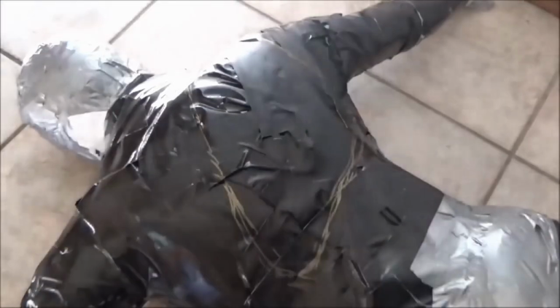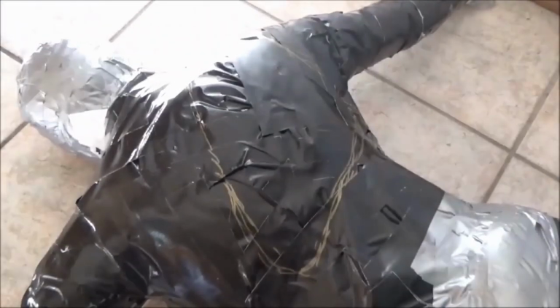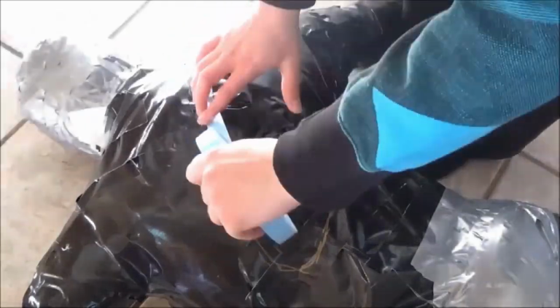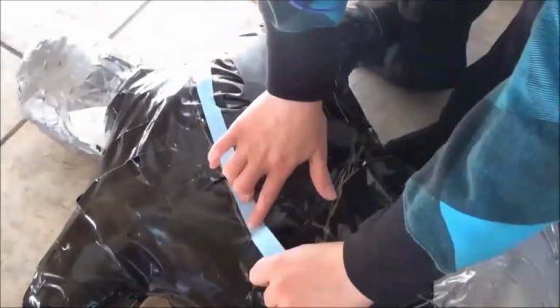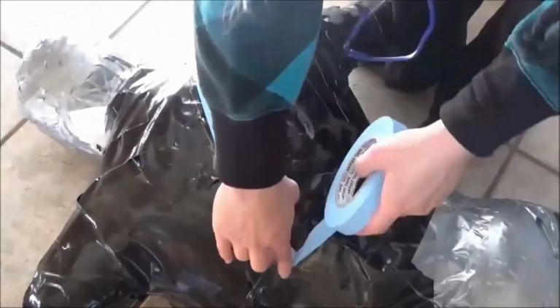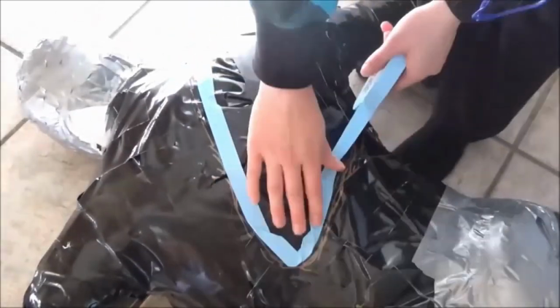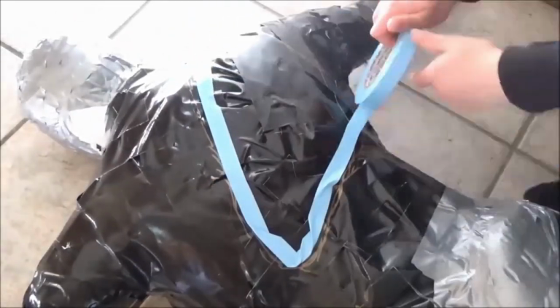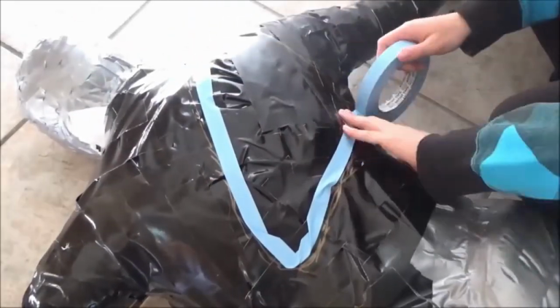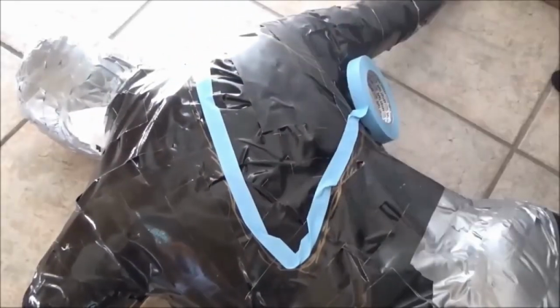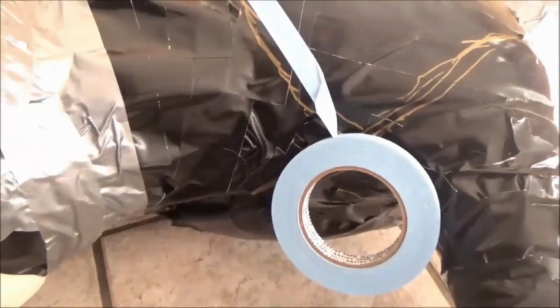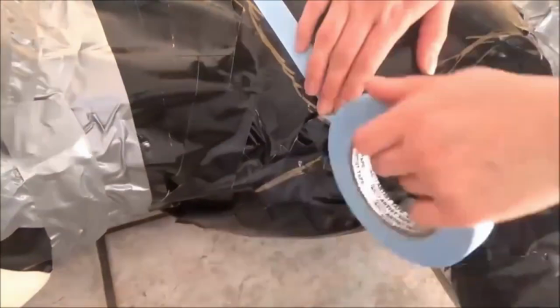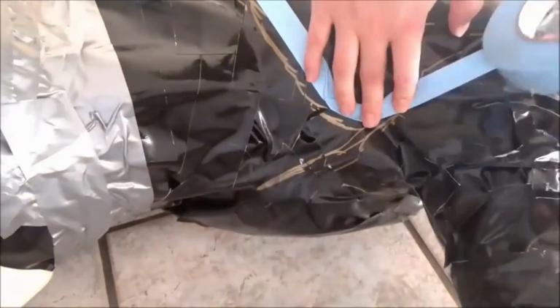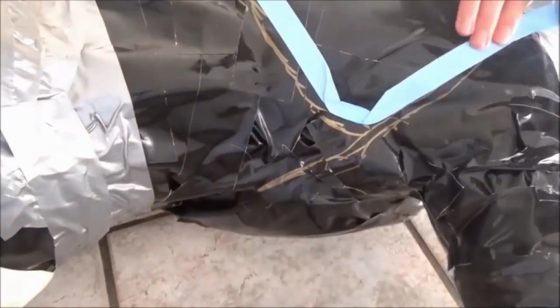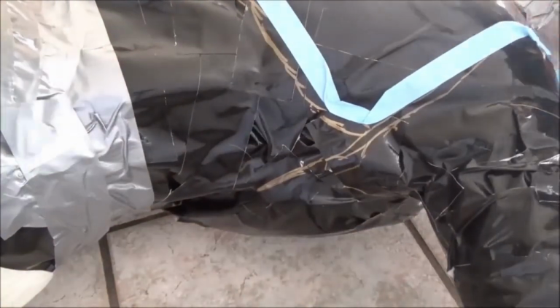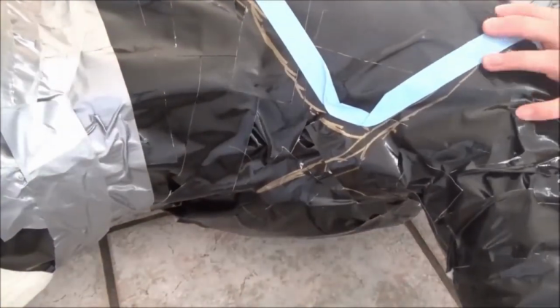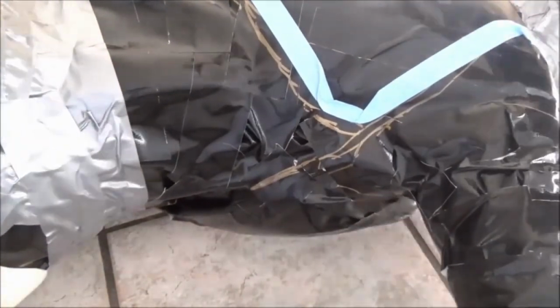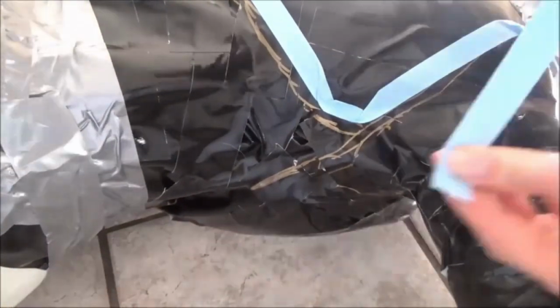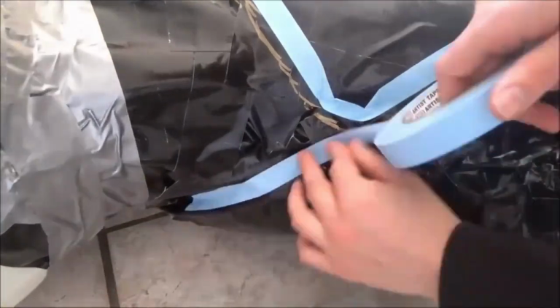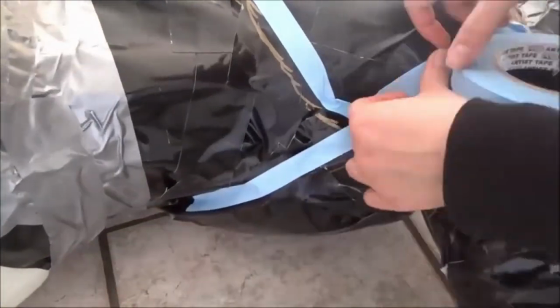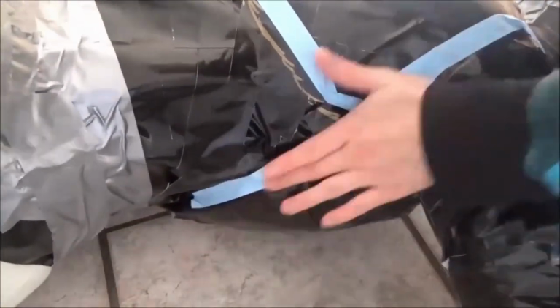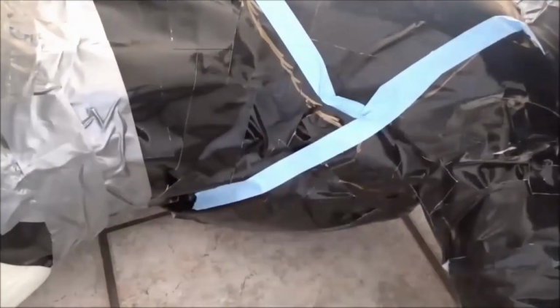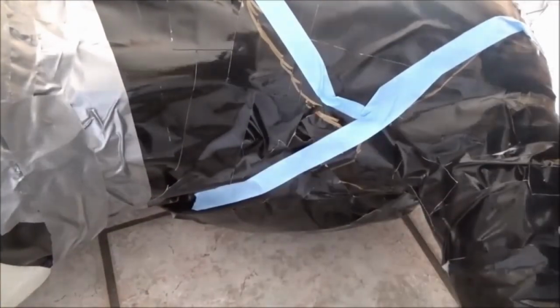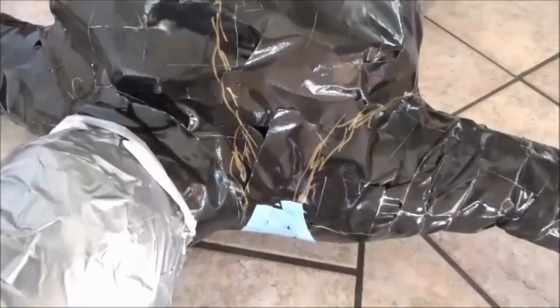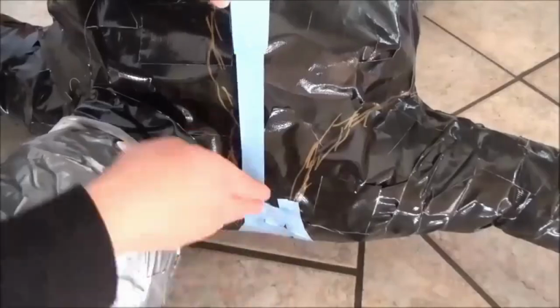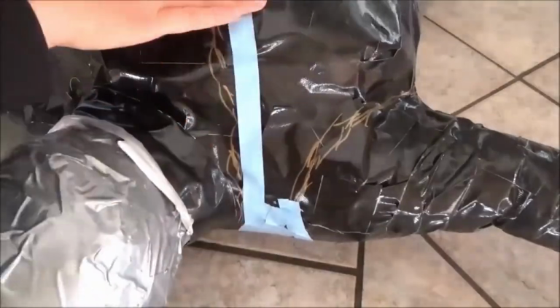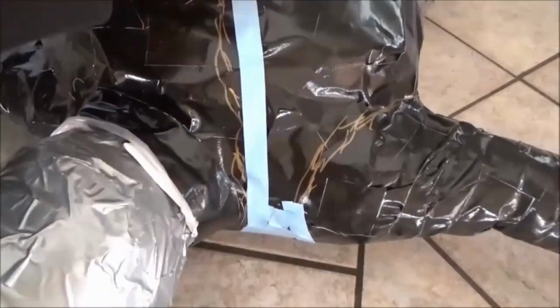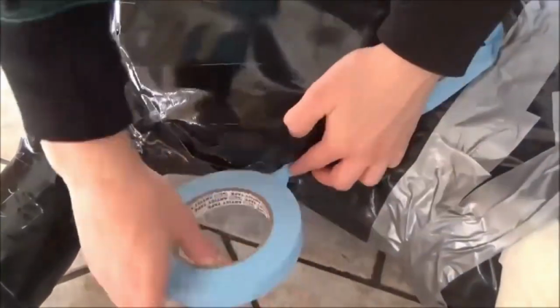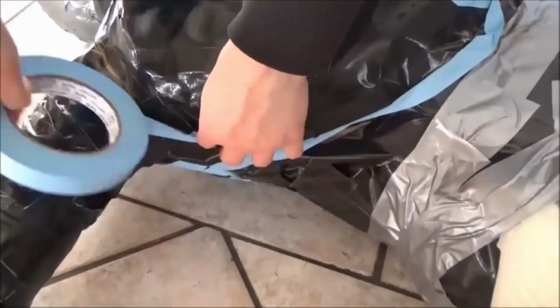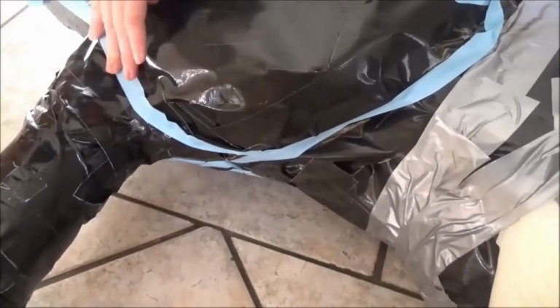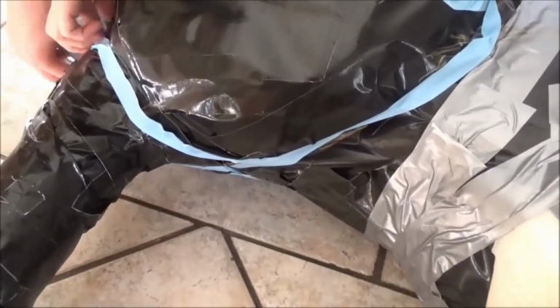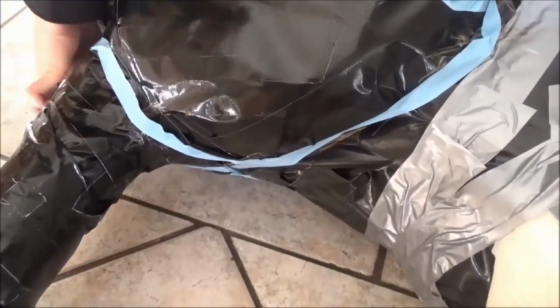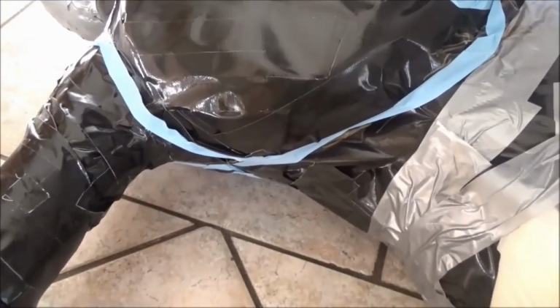Then I used masking tape to map out all the red spots. That way, any very large red pieces I wouldn't take the time to make out of white fur just to cut it out and not use that white fur.